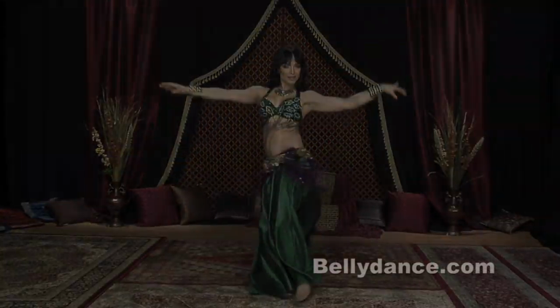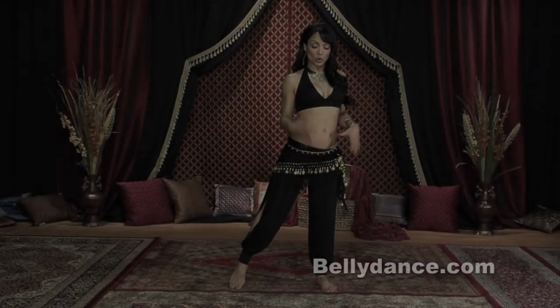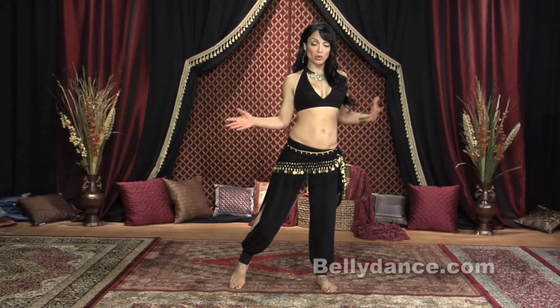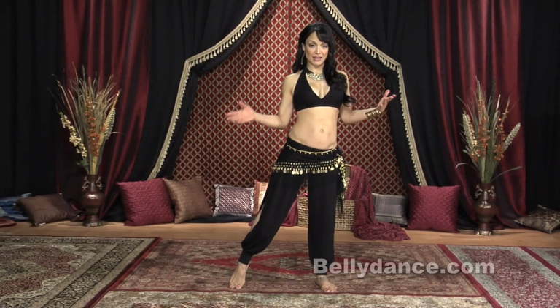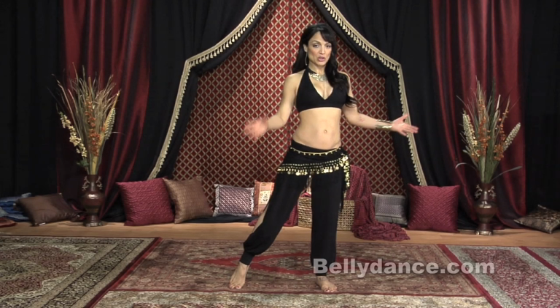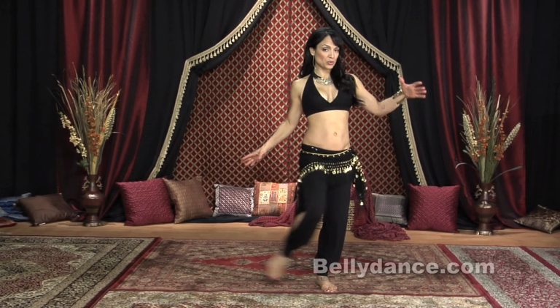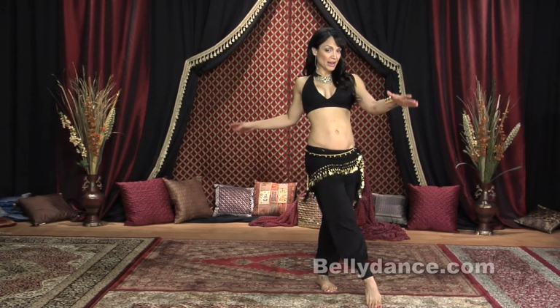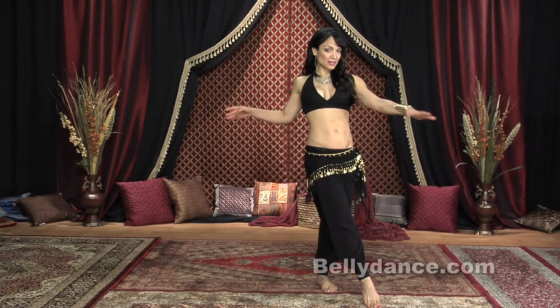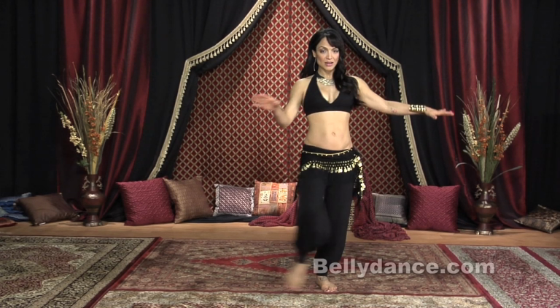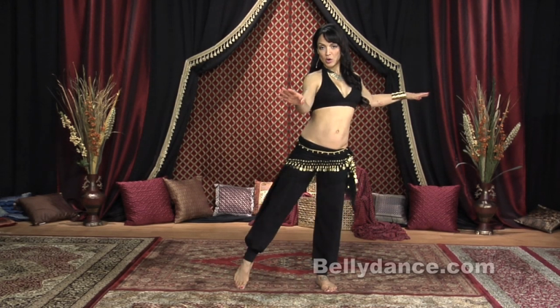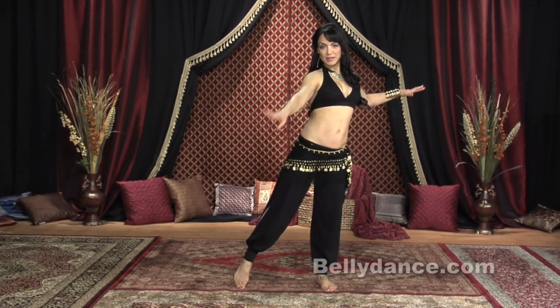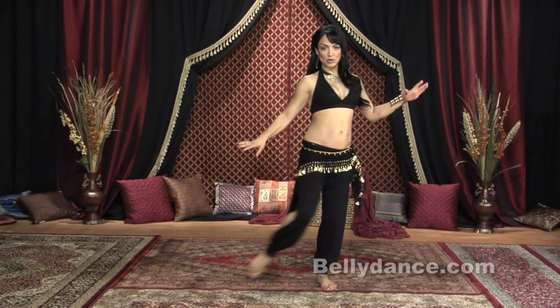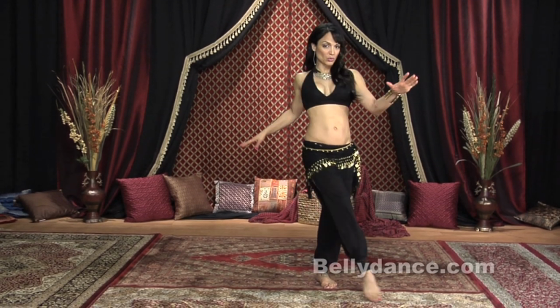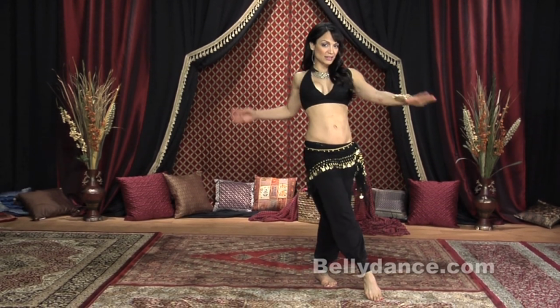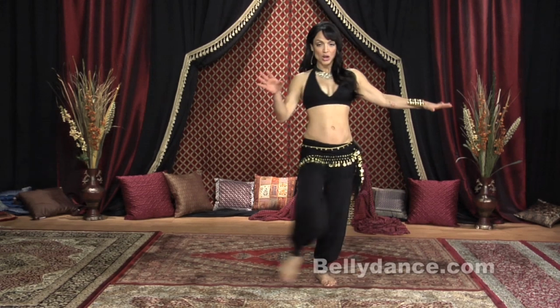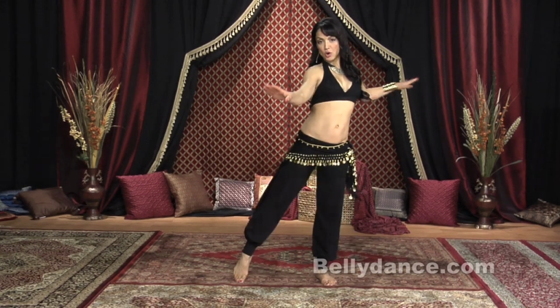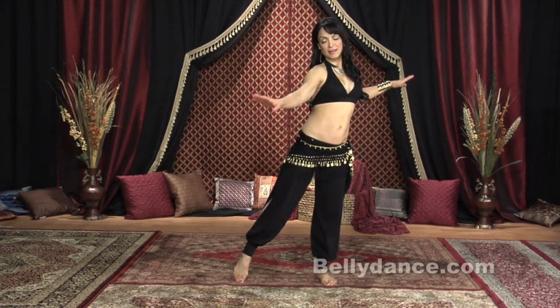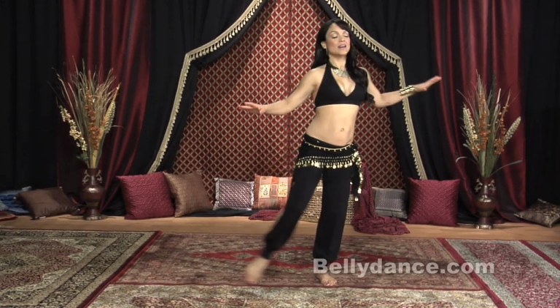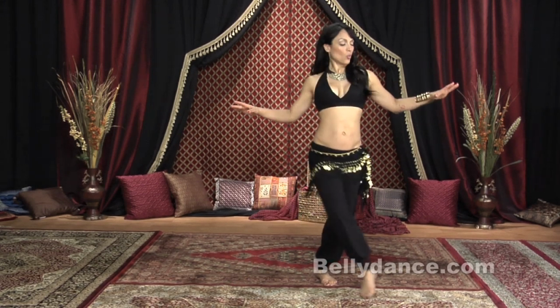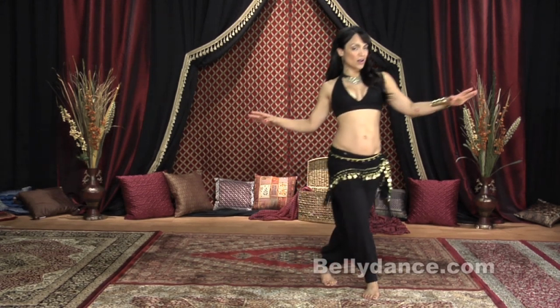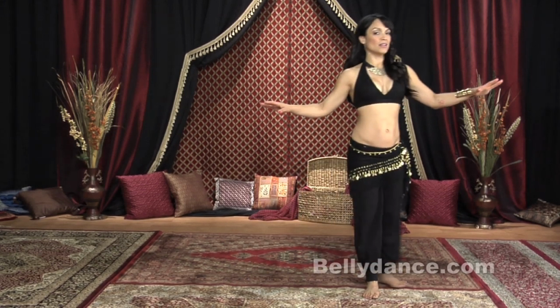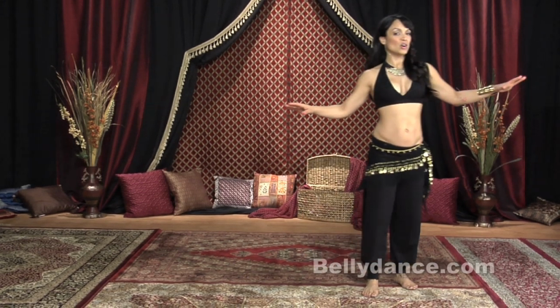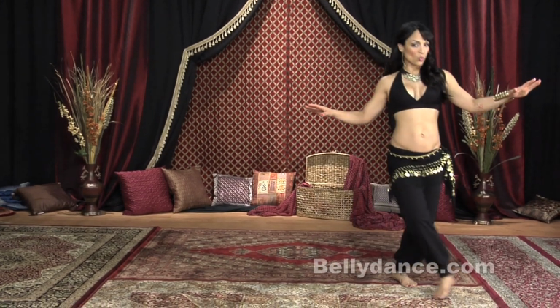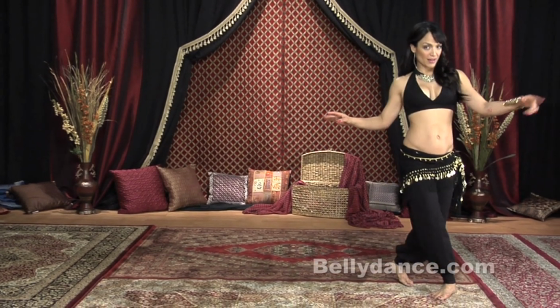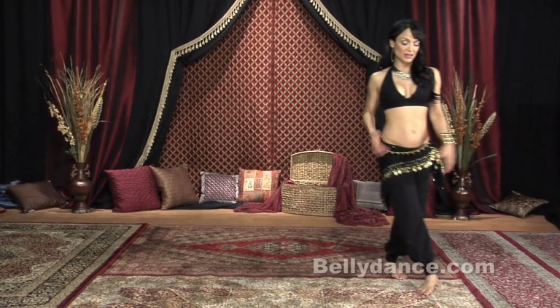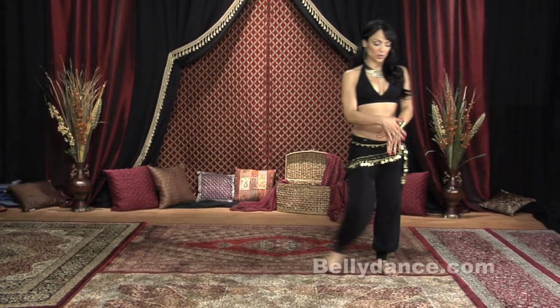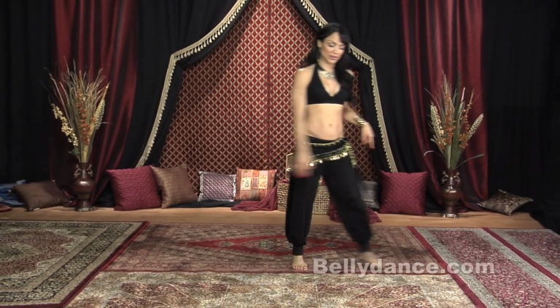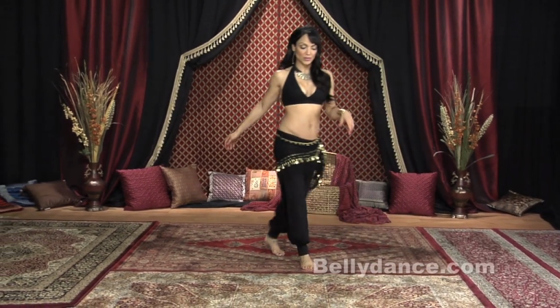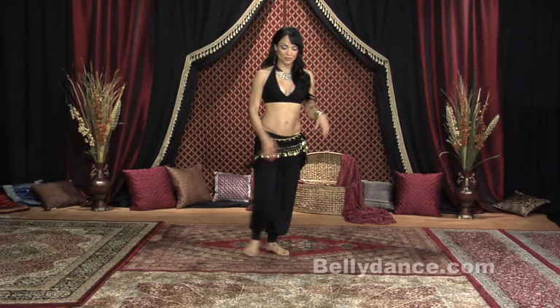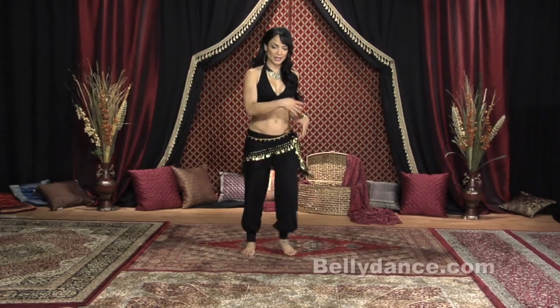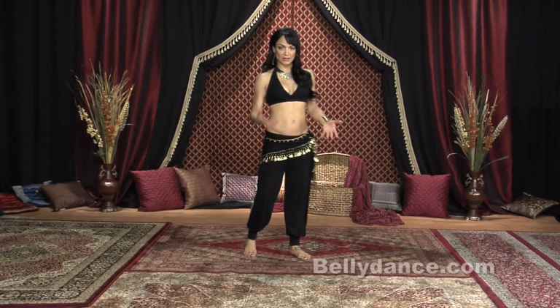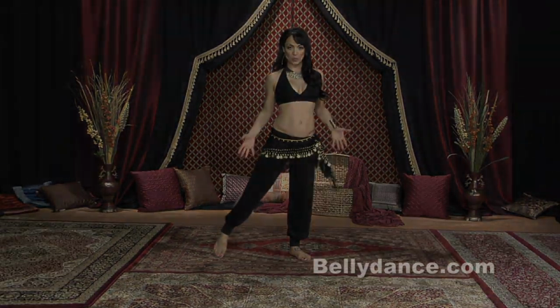We're going to cross it to the right, open, right, open, walk, walk. It's like a double little thing. Let's start from the beginning — our legs are open.